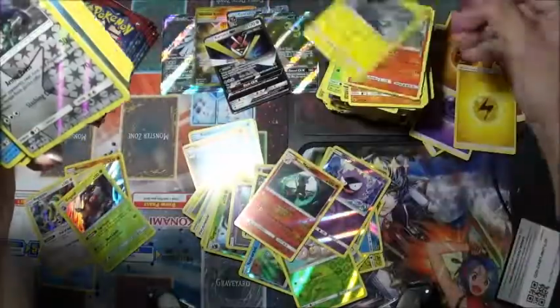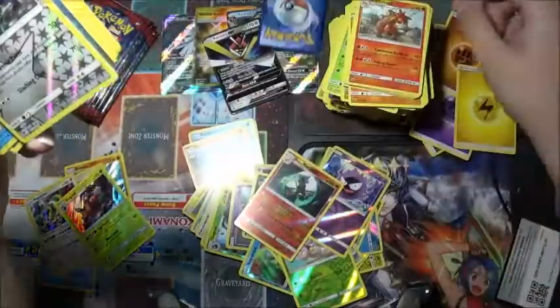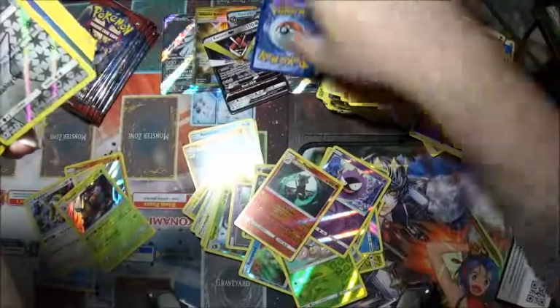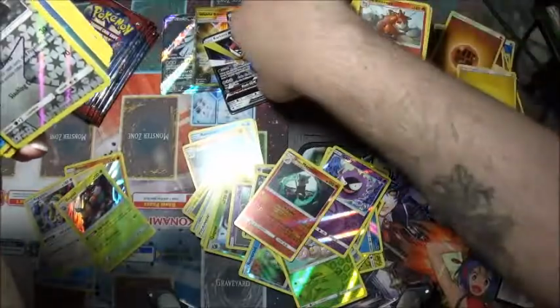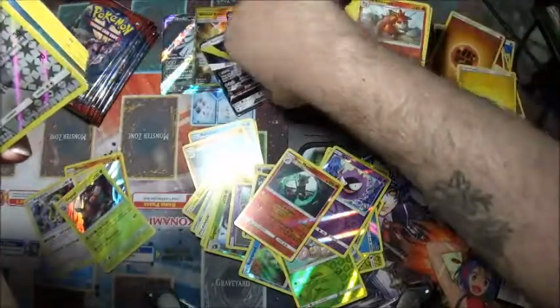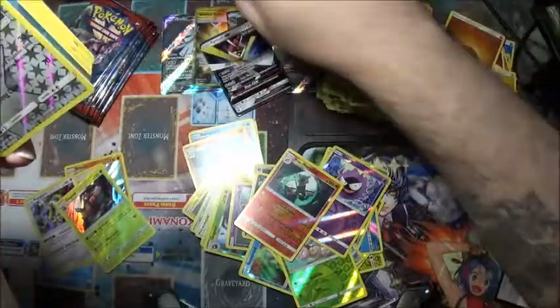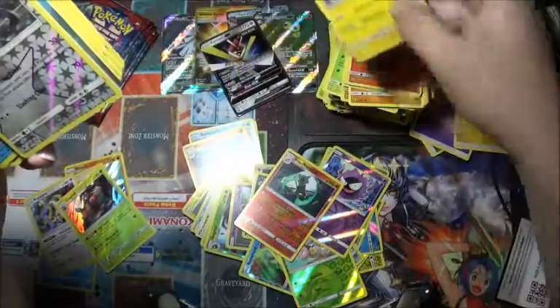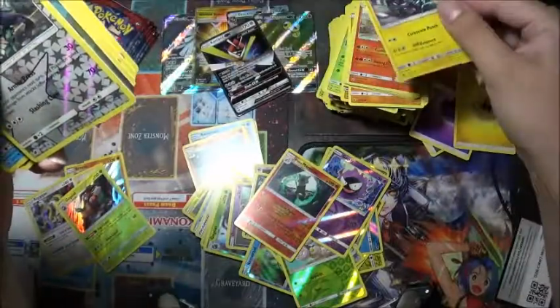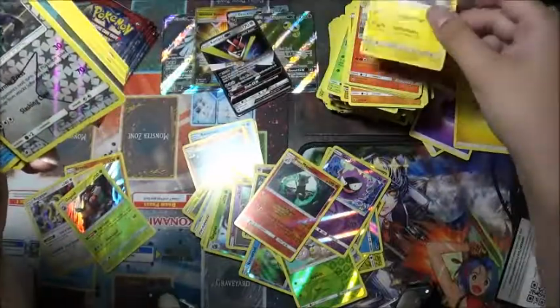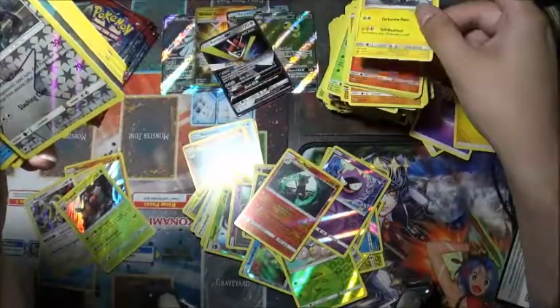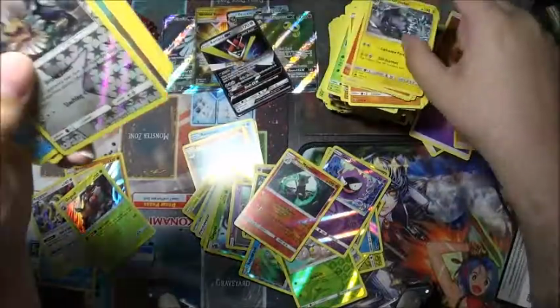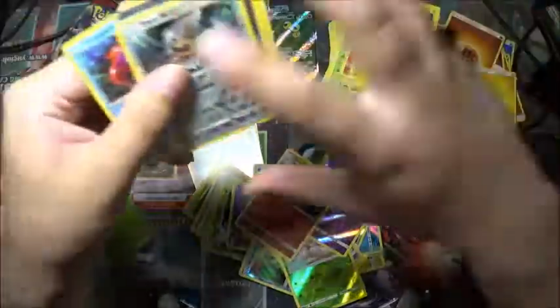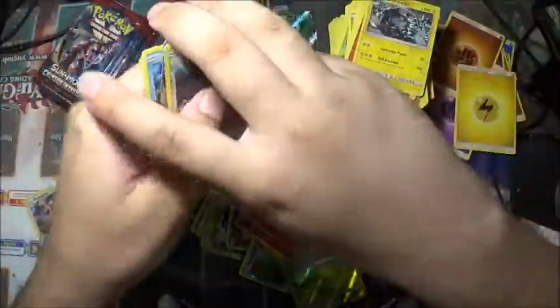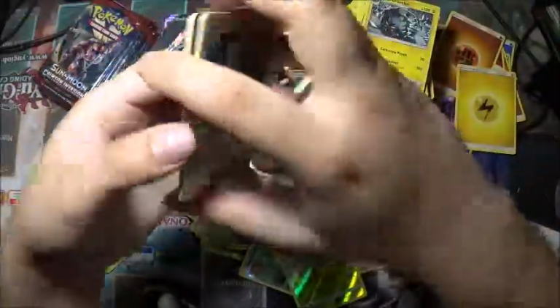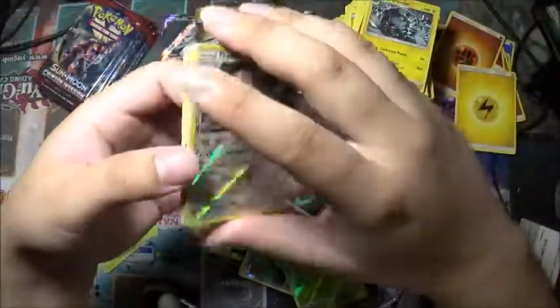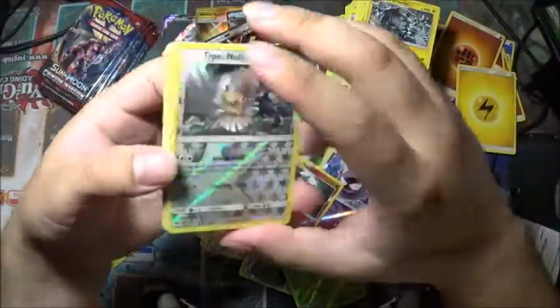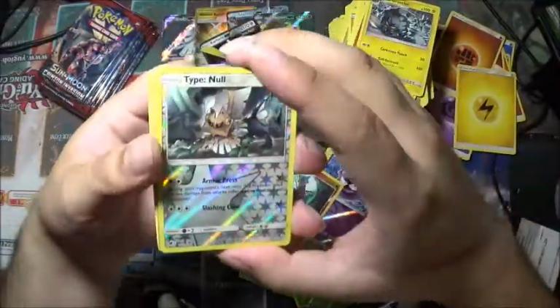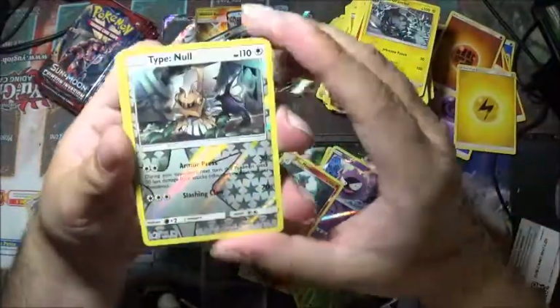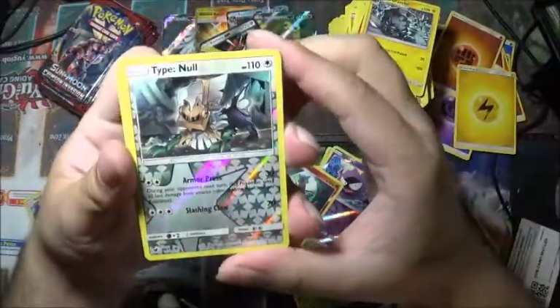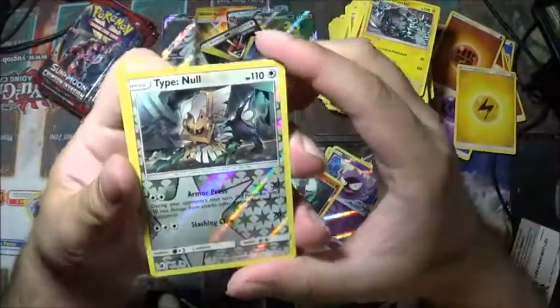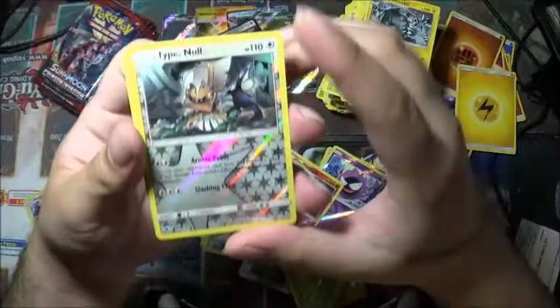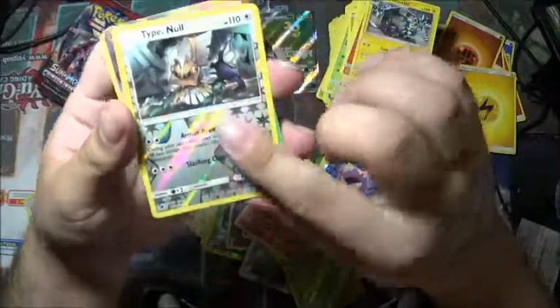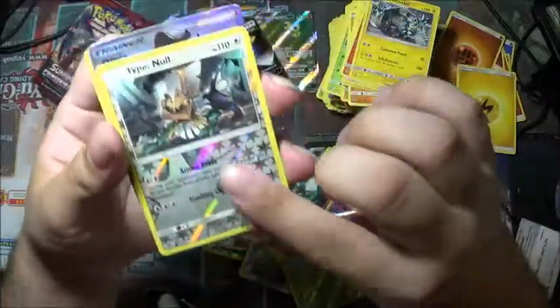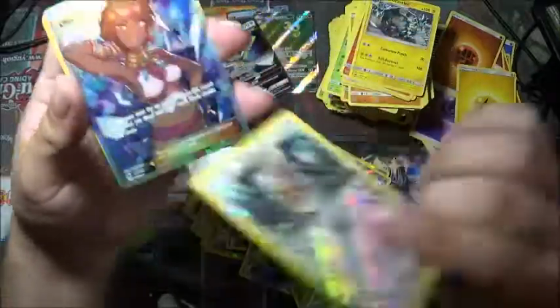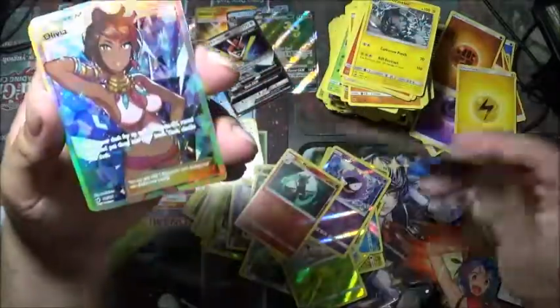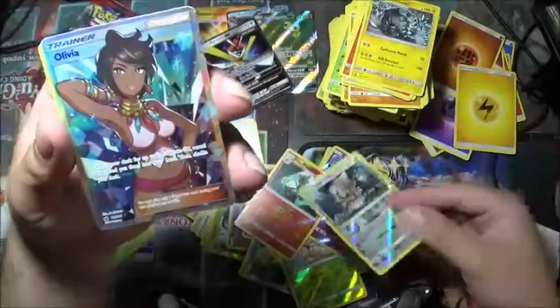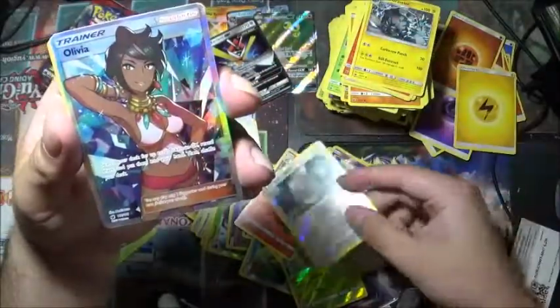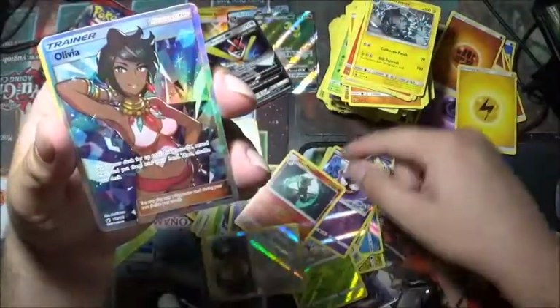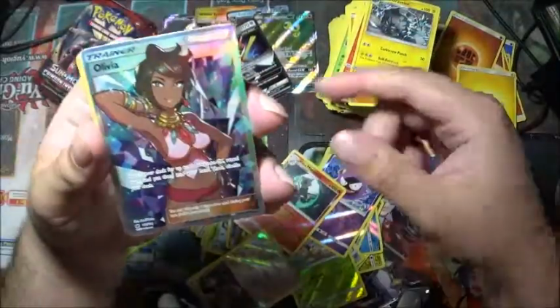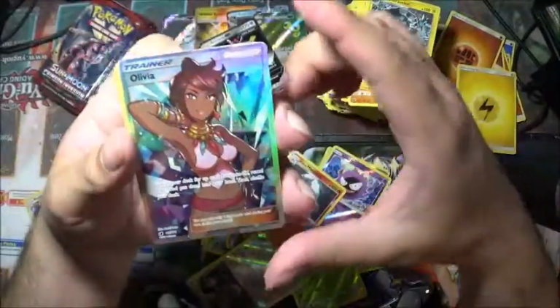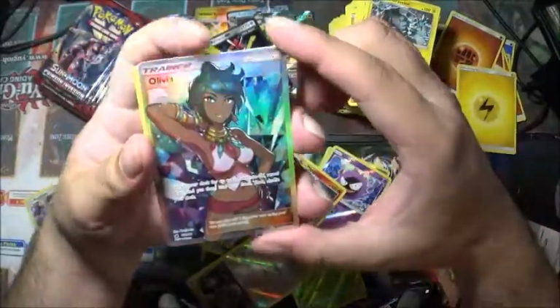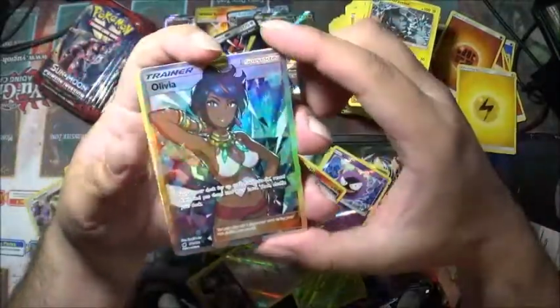What did I drop? There it is — Golem, Graveler, Alolan Graveler. So we have Turtonator as the reverse holo, and a full art Olivia! This is actually a really nice one. Search your deck for up to two Pokemon GX, reveal them, put them into your hand, shuffle your deck.